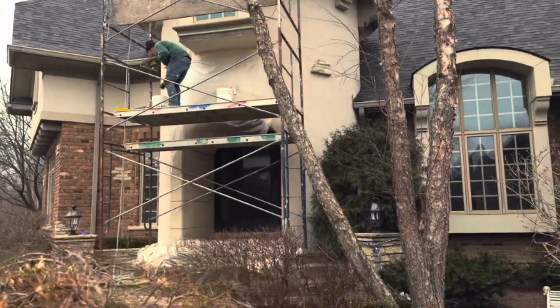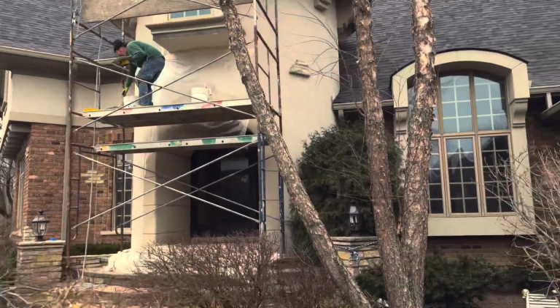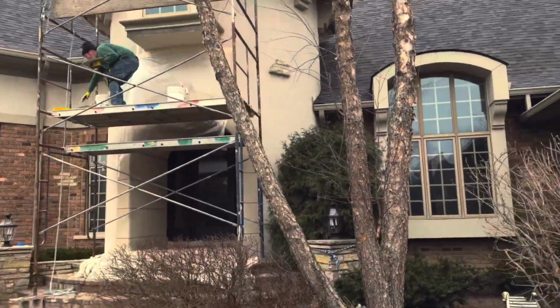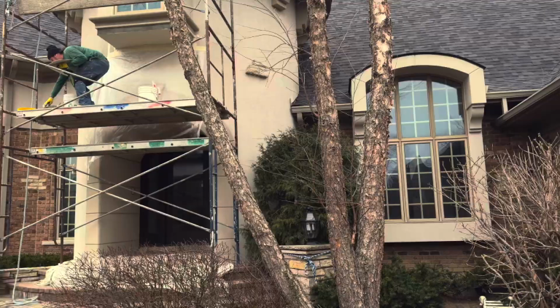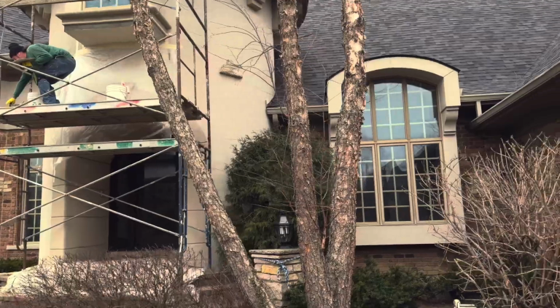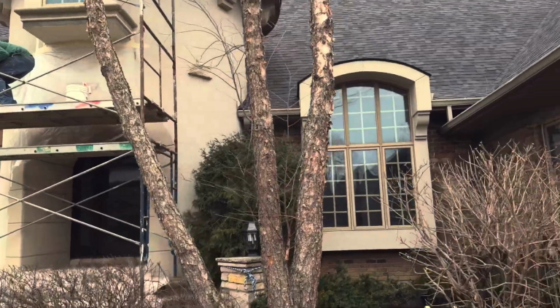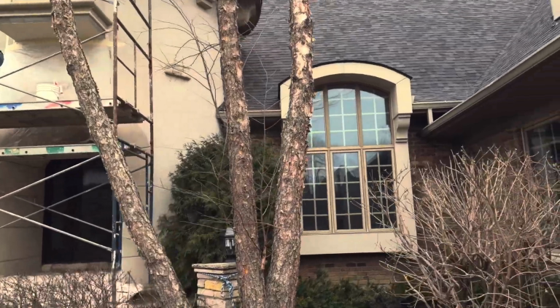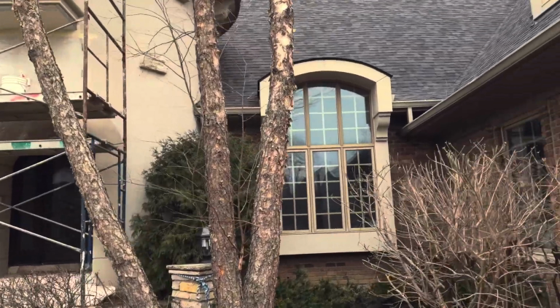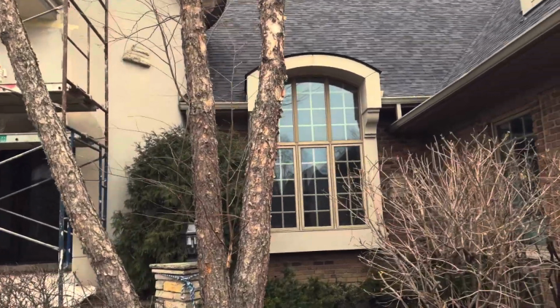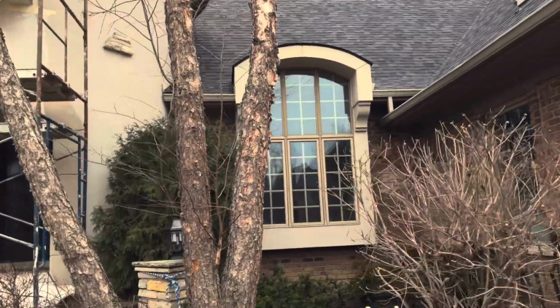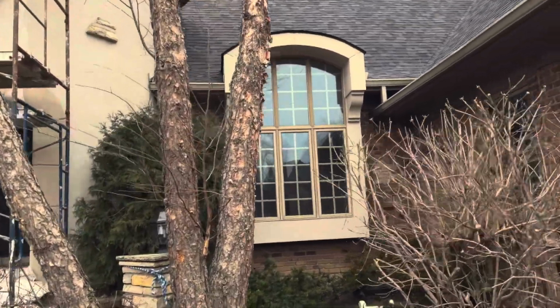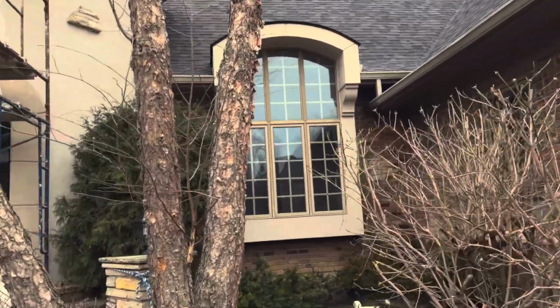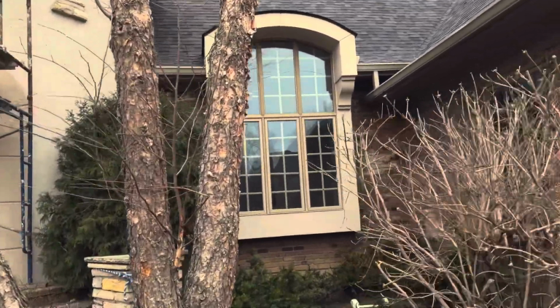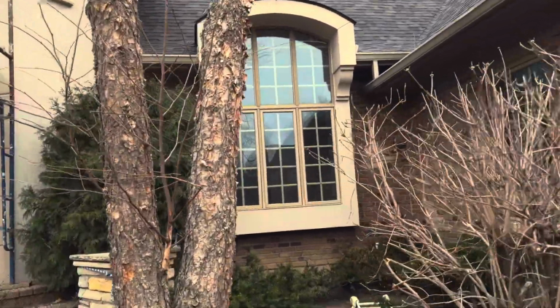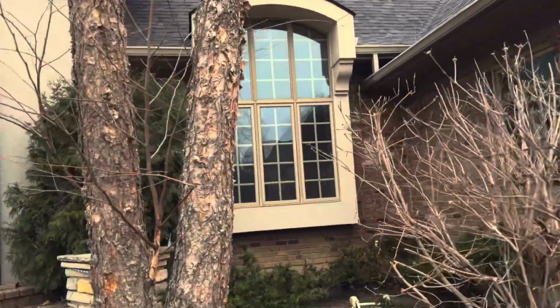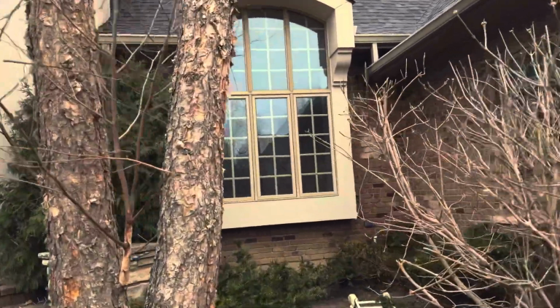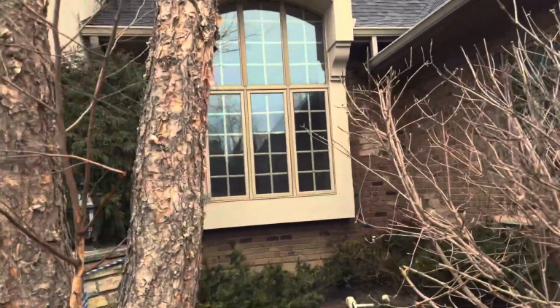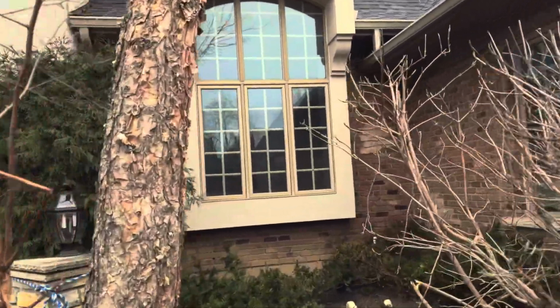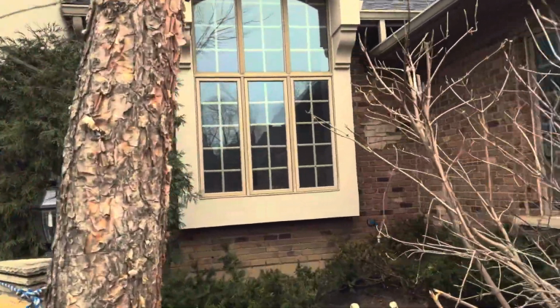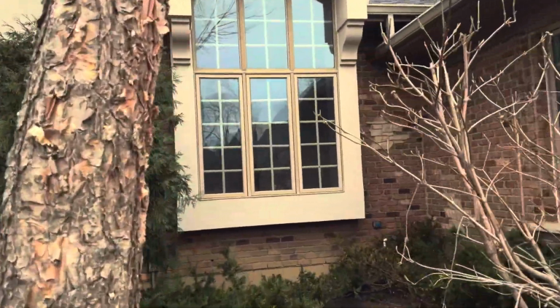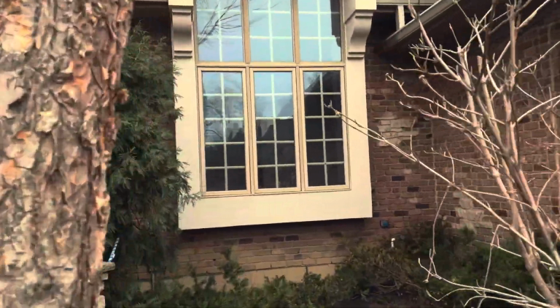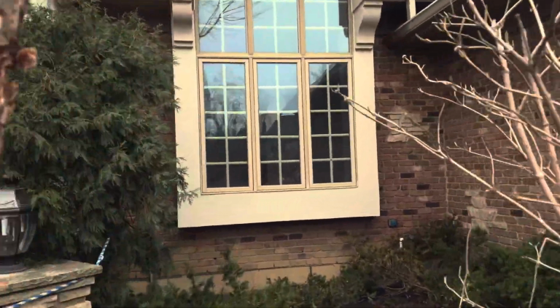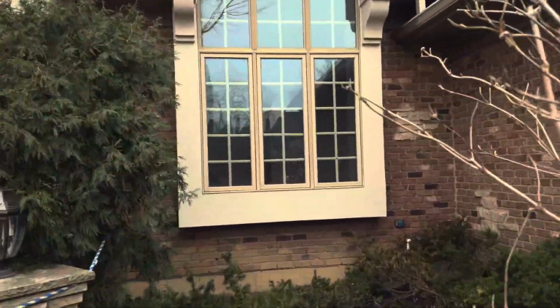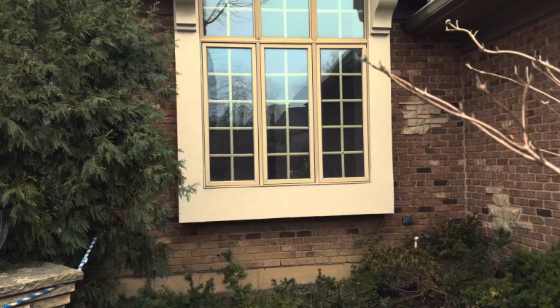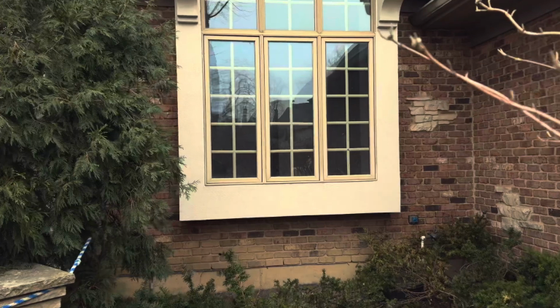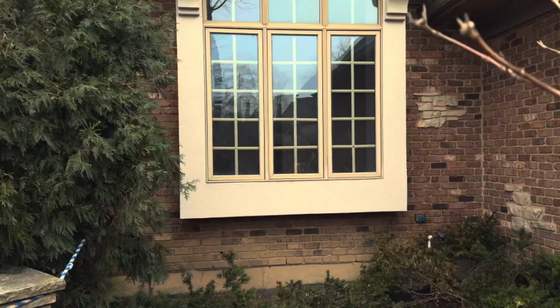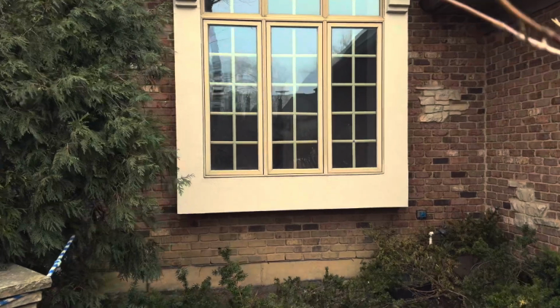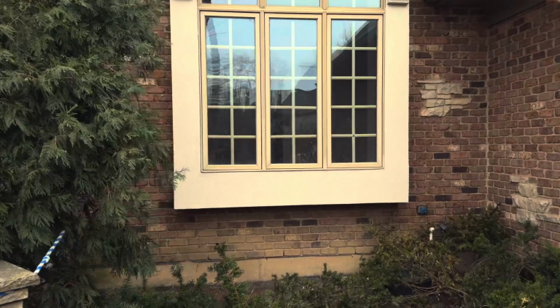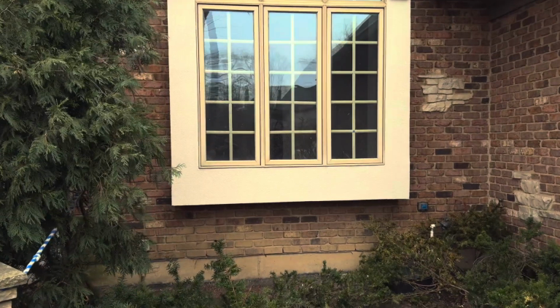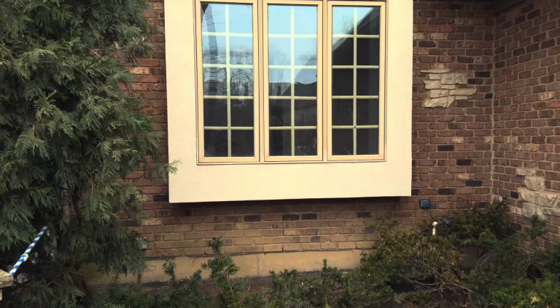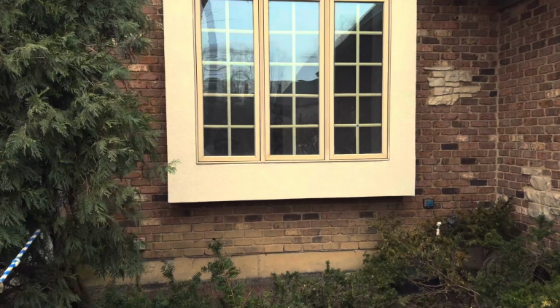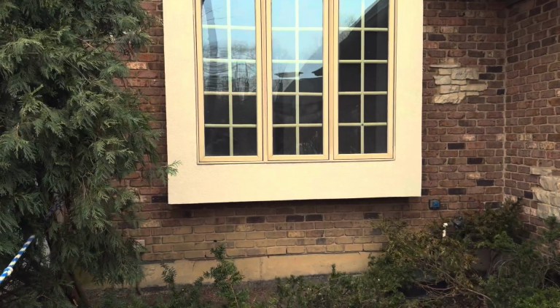So he just got done doing this window. Get to check out the quality work of Vito. Look at that.